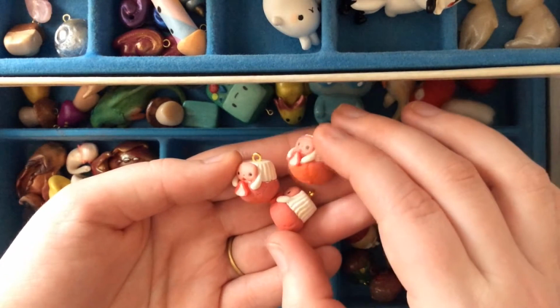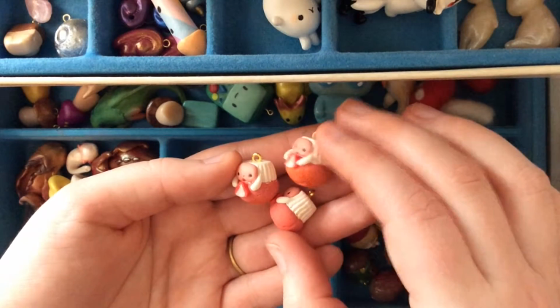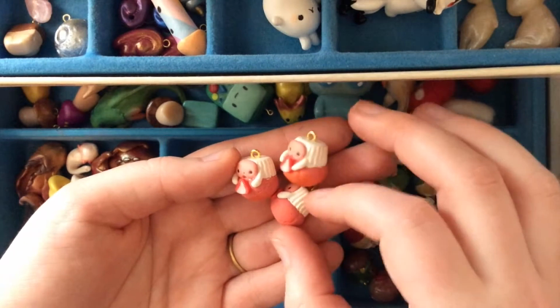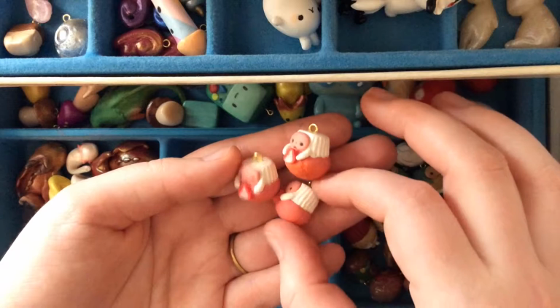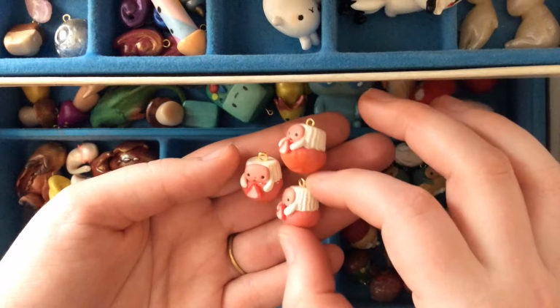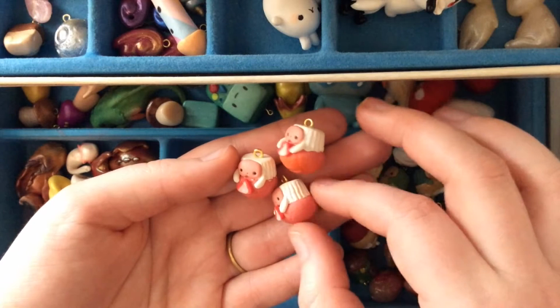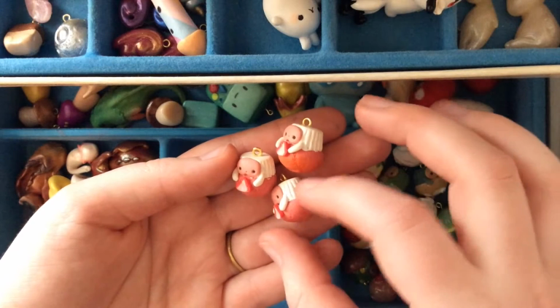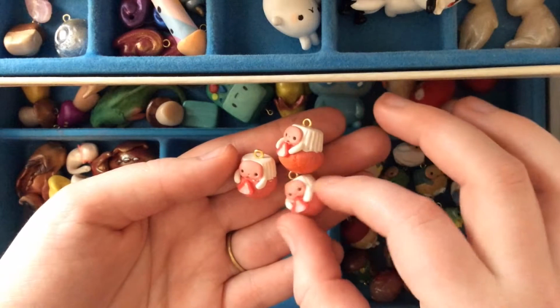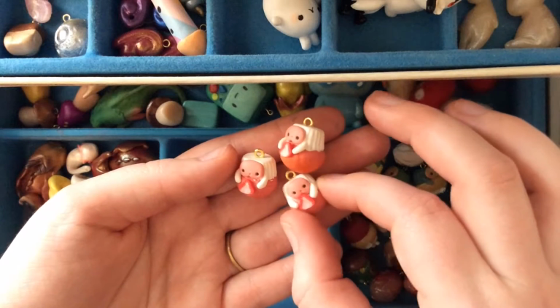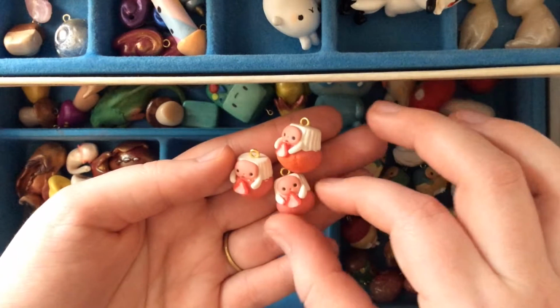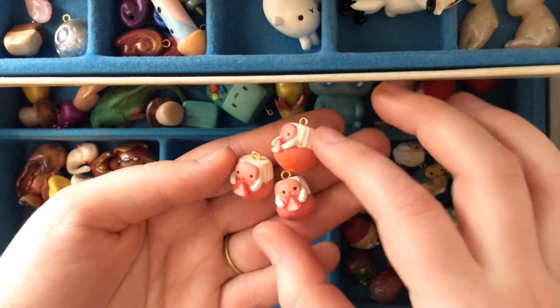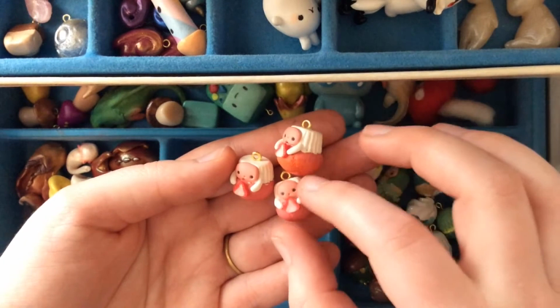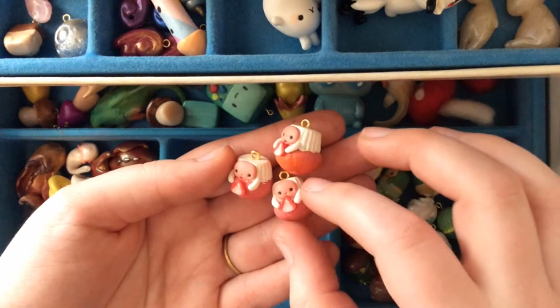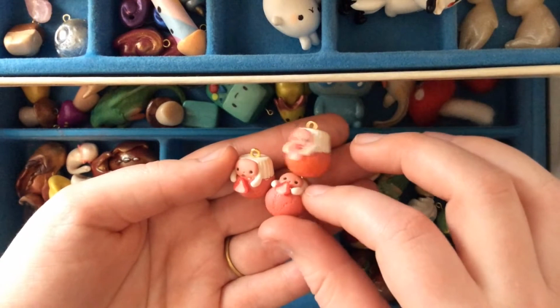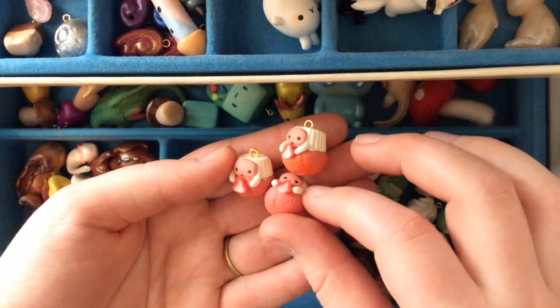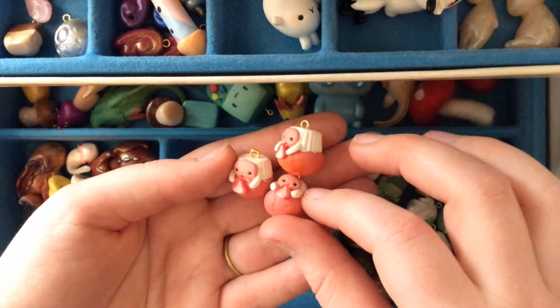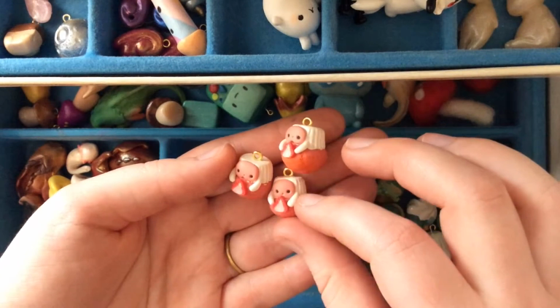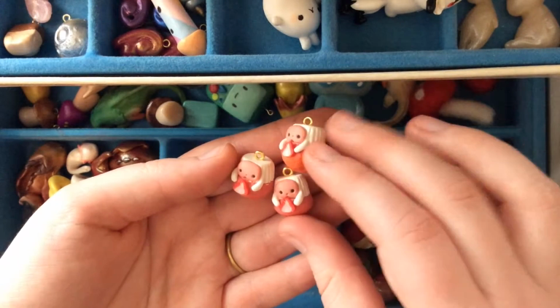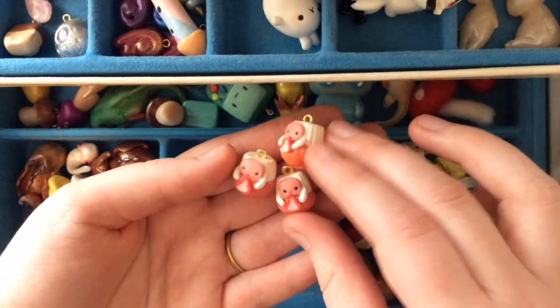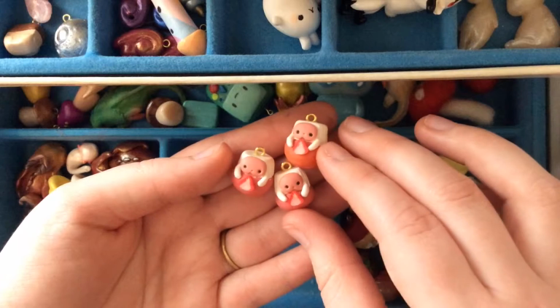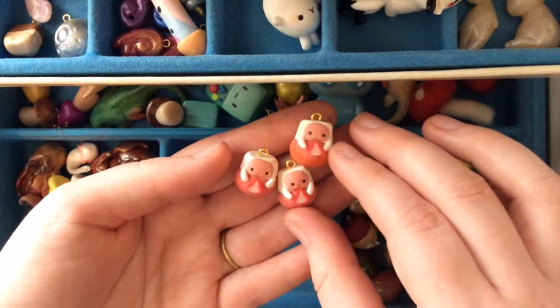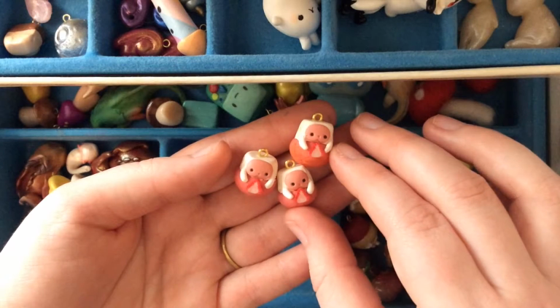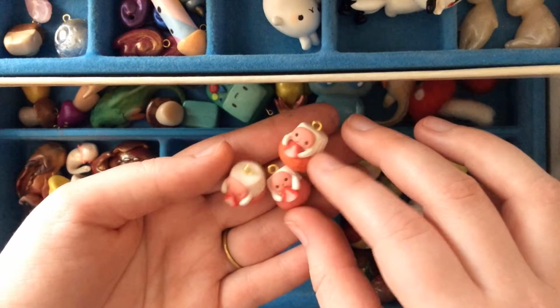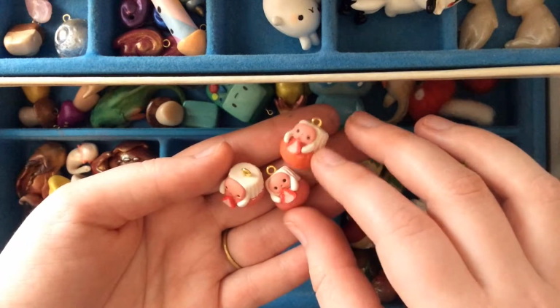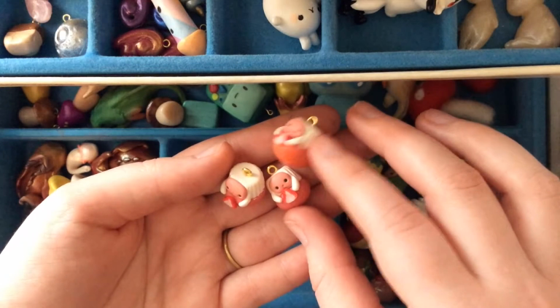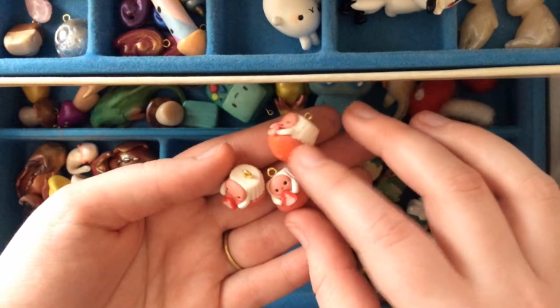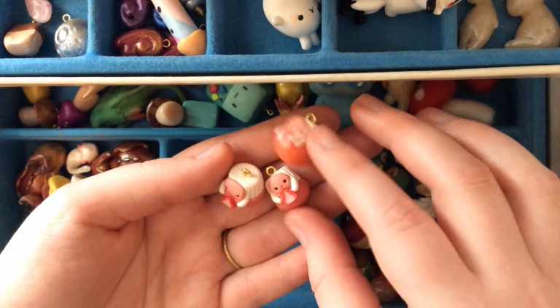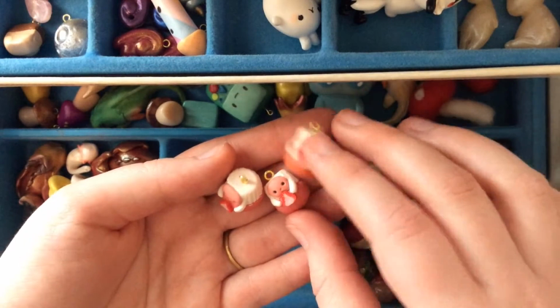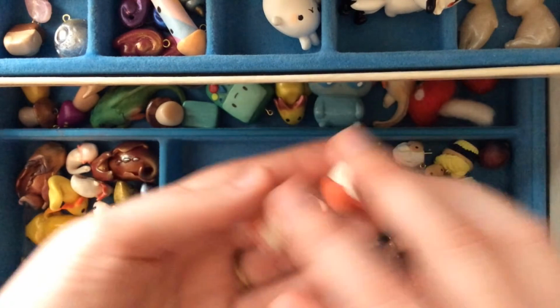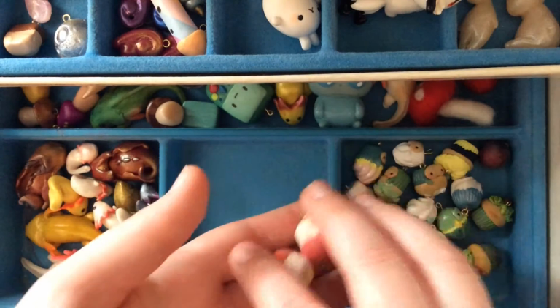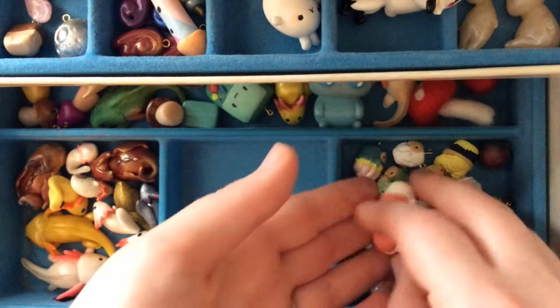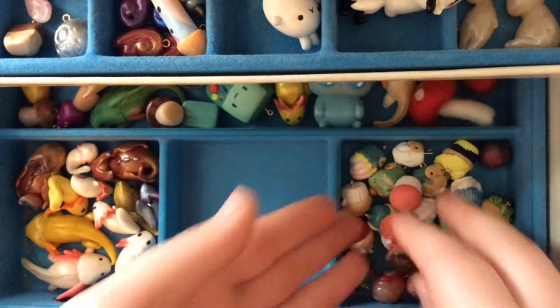I'm keeping these pretty simple. I'm not going to toy around with color combinations because that's a very particular pink, and I just really like how kind of simple the dual tone is. So I'm going to stick with that.